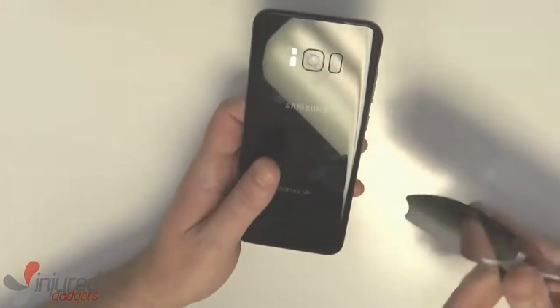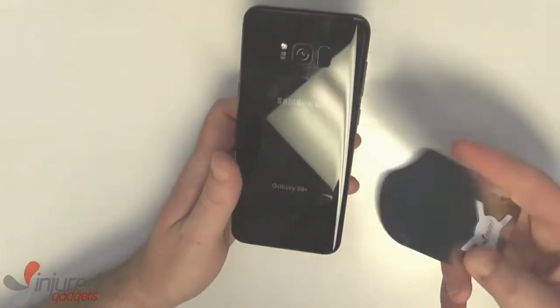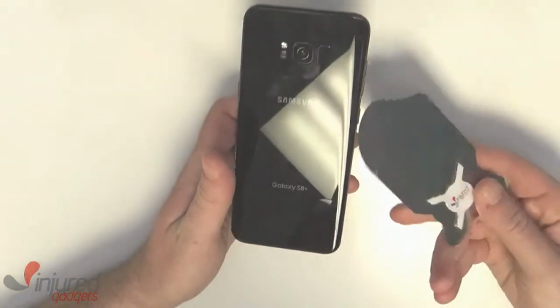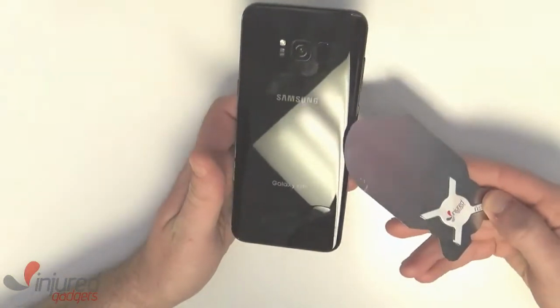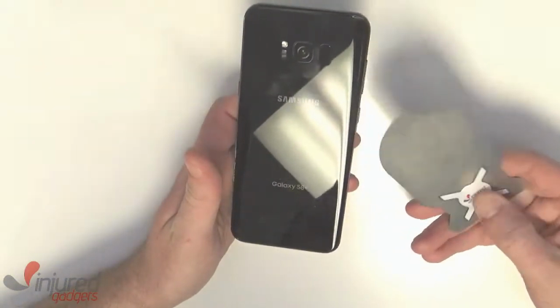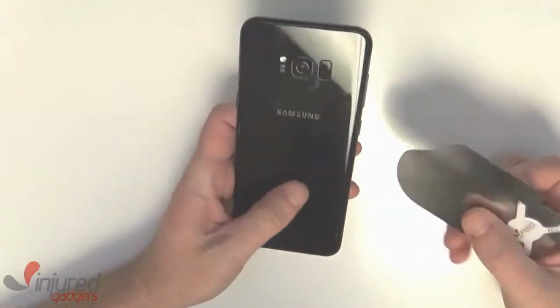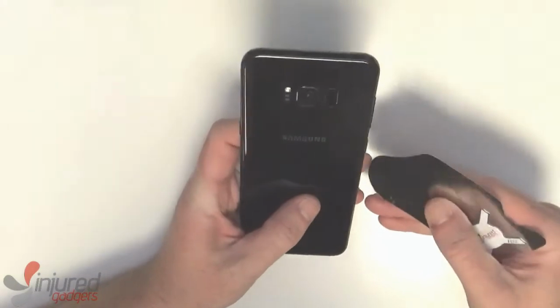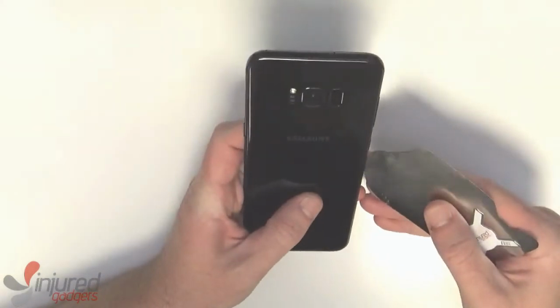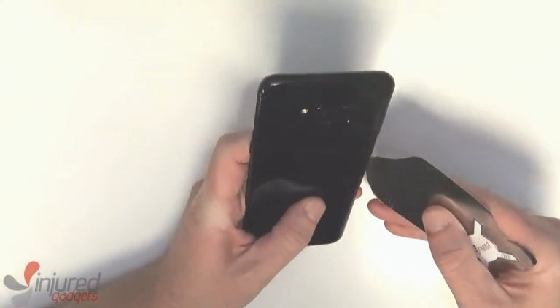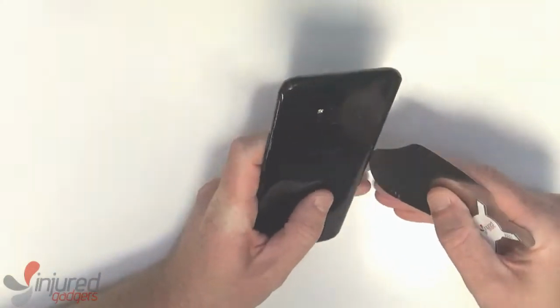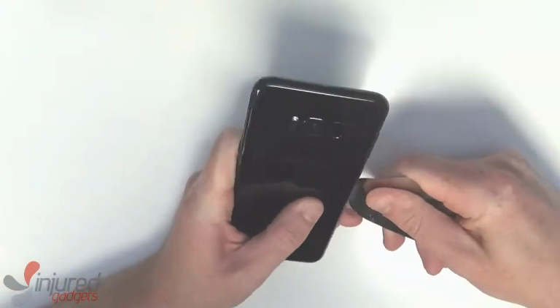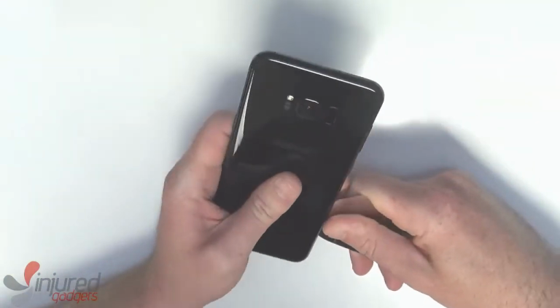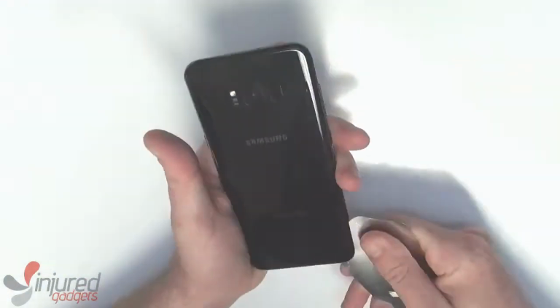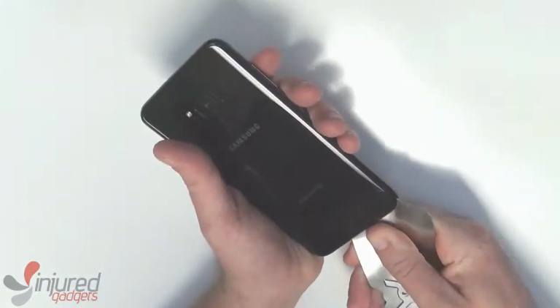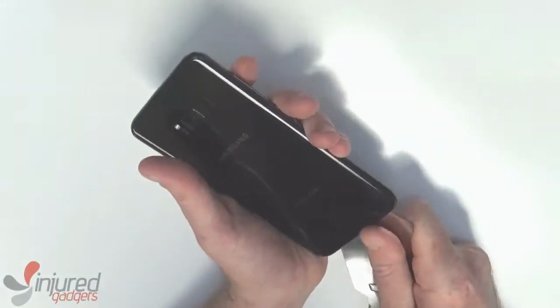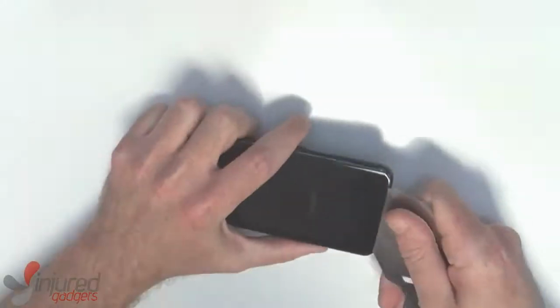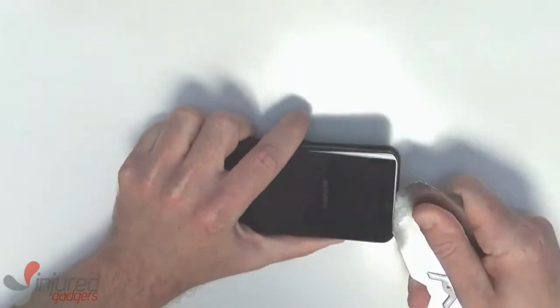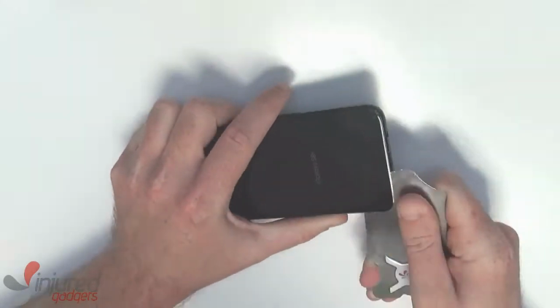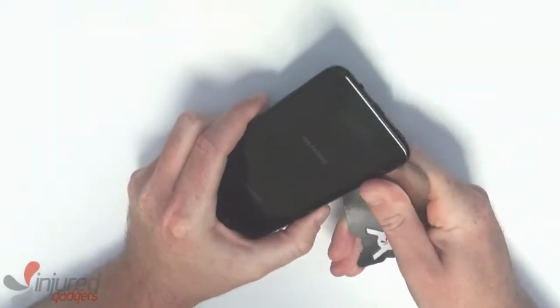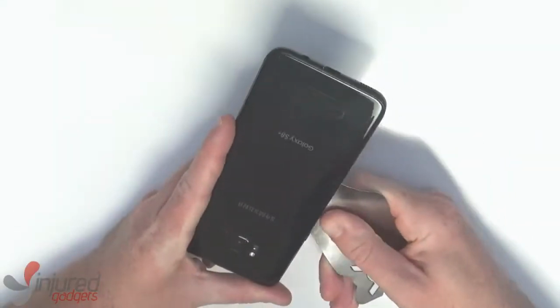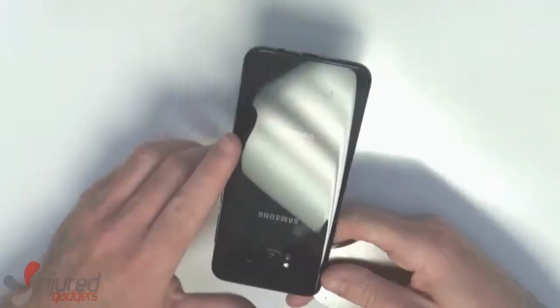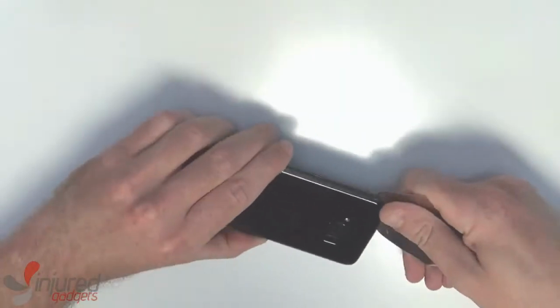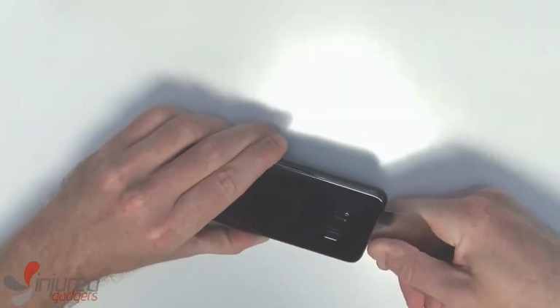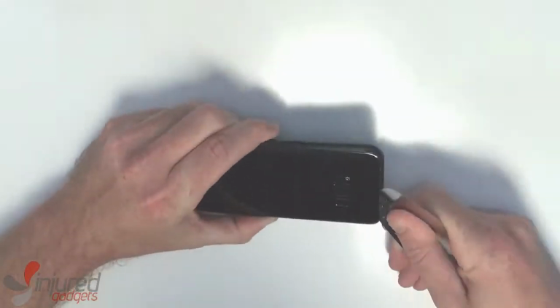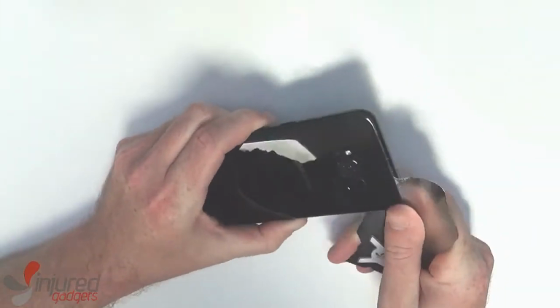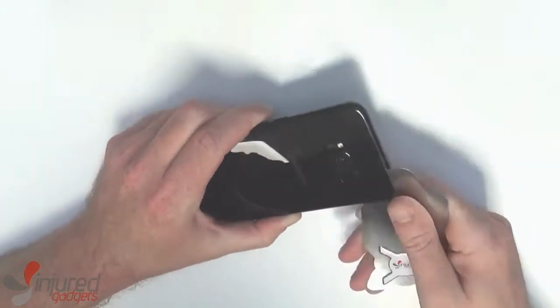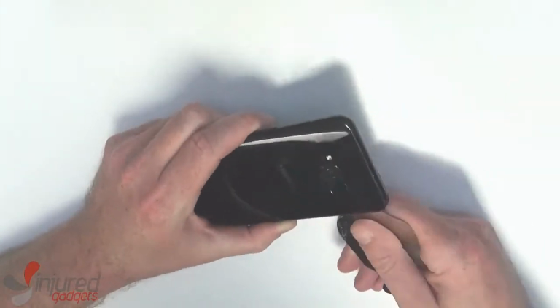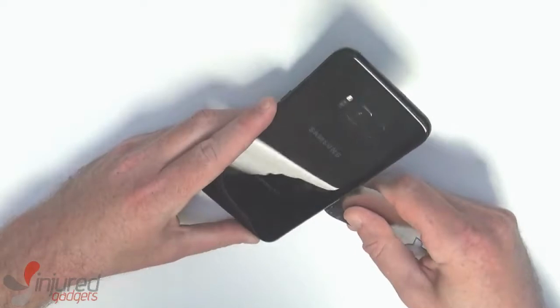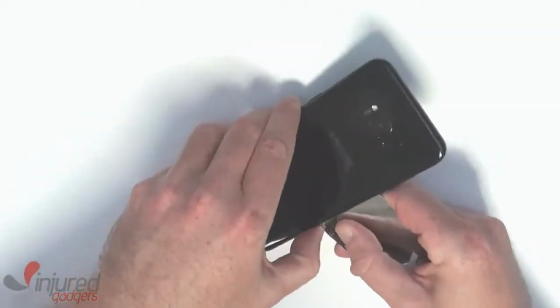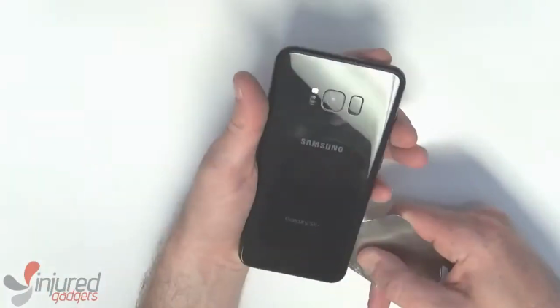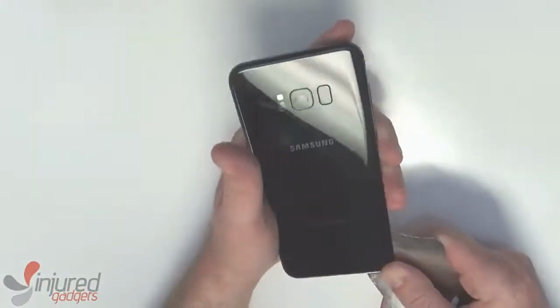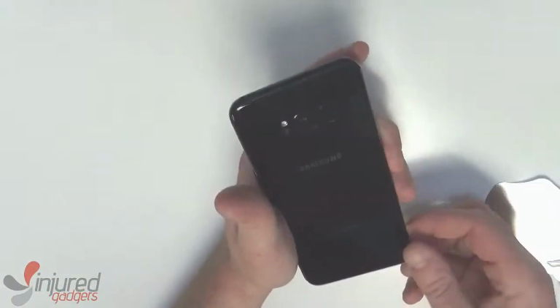Now we'll use our iFlex opening tool to get under the back and loosen it from the phone. You do need to be careful towards the top of the device right here to not go too deep so as not to cut the touch ID flex cable.